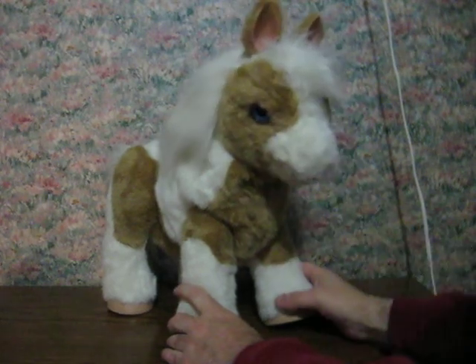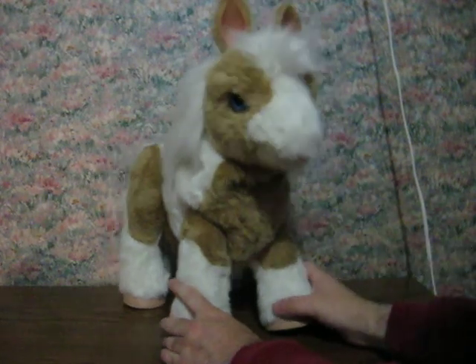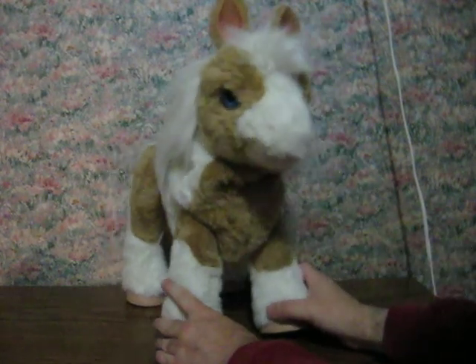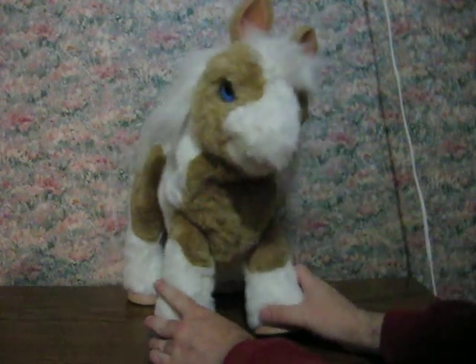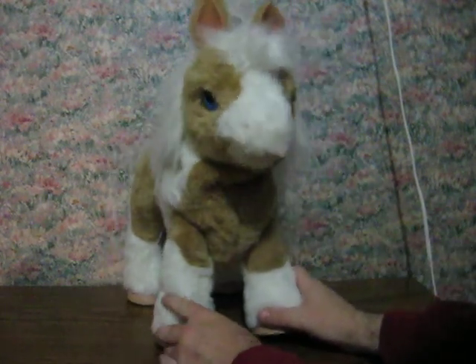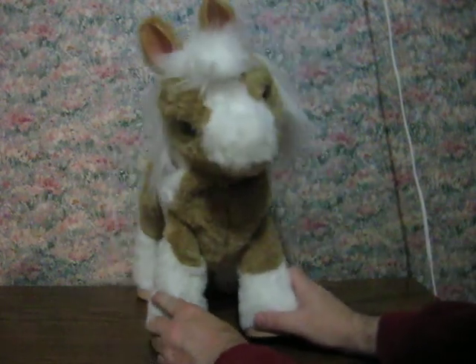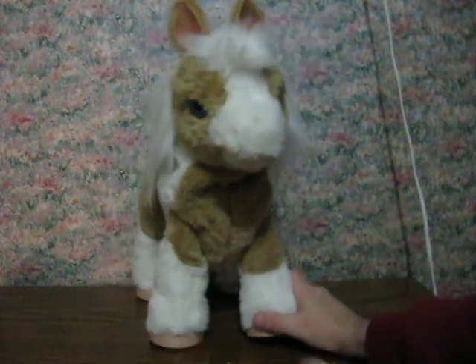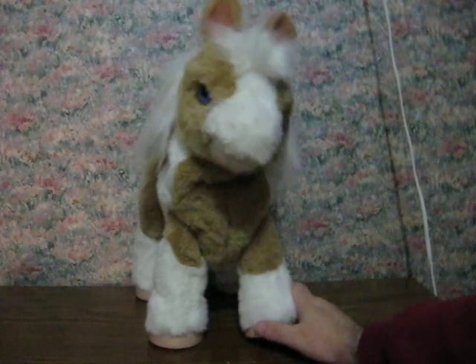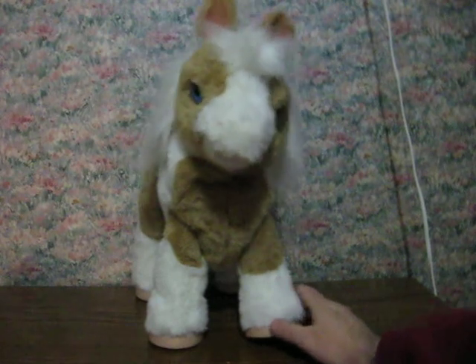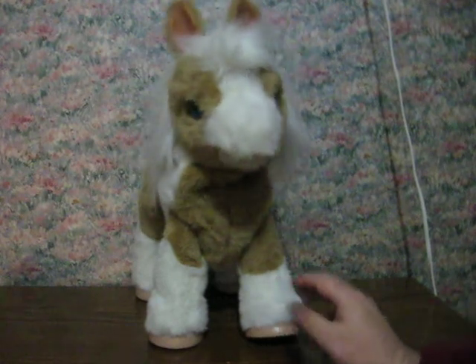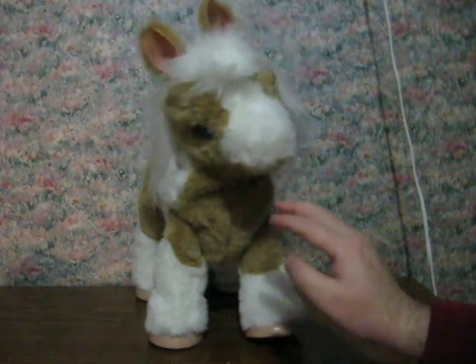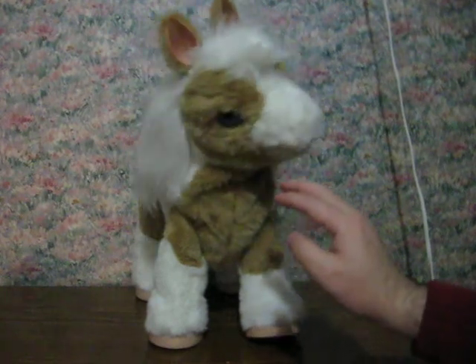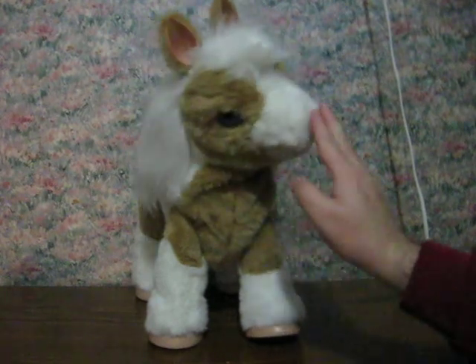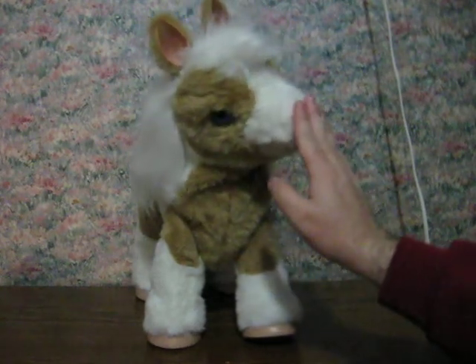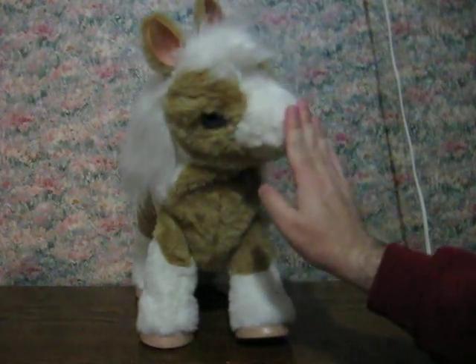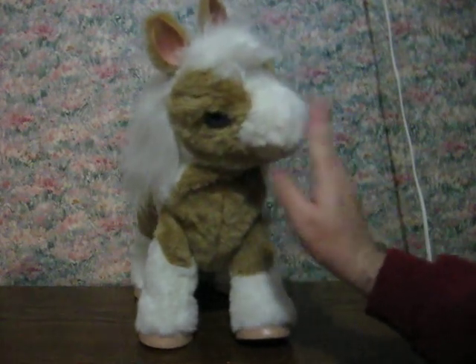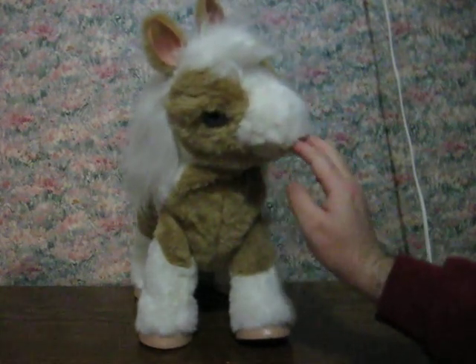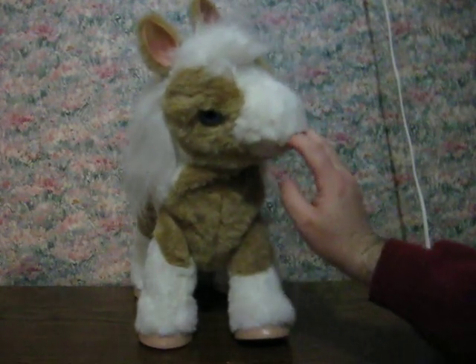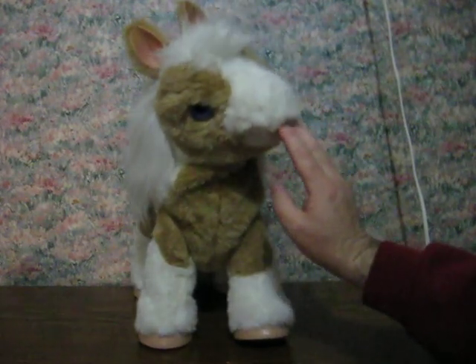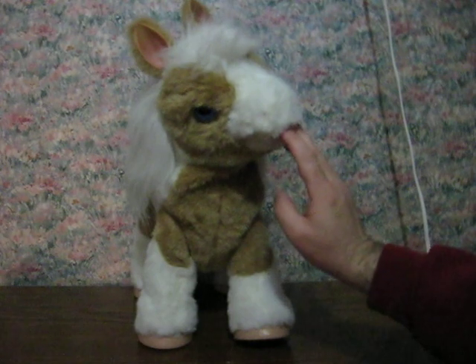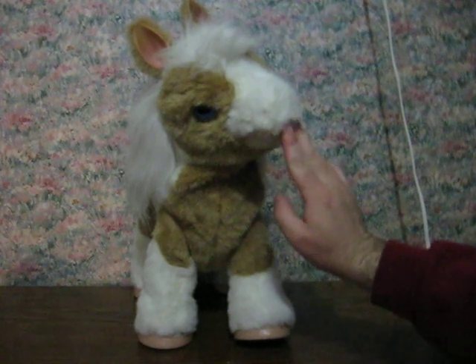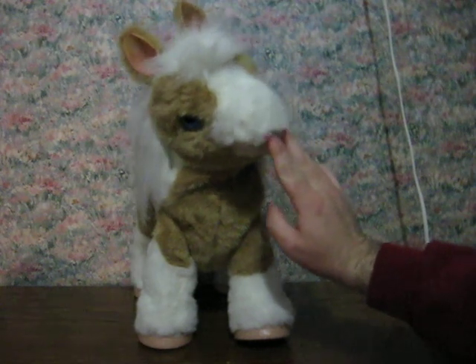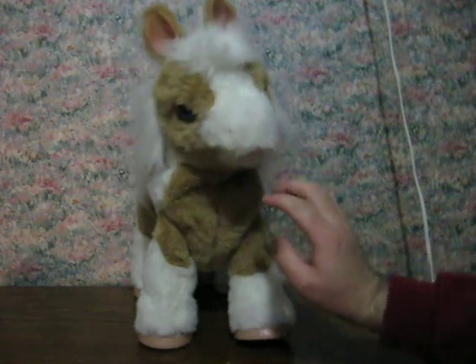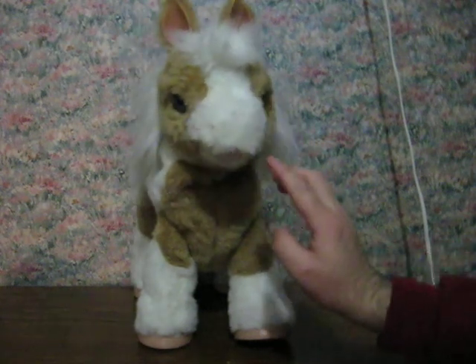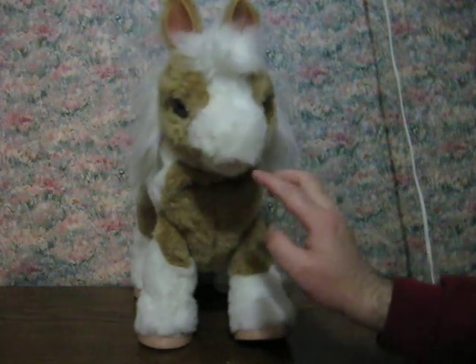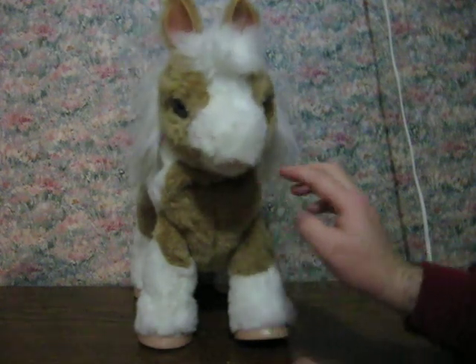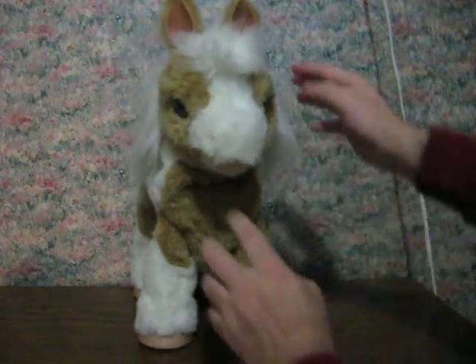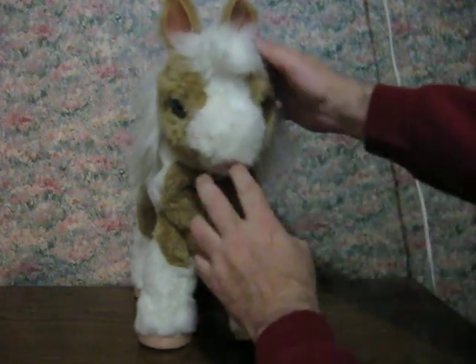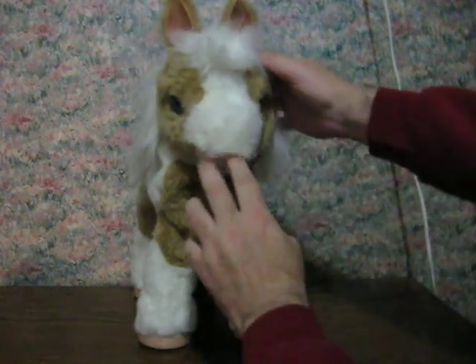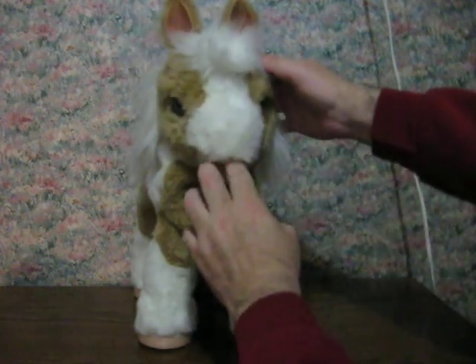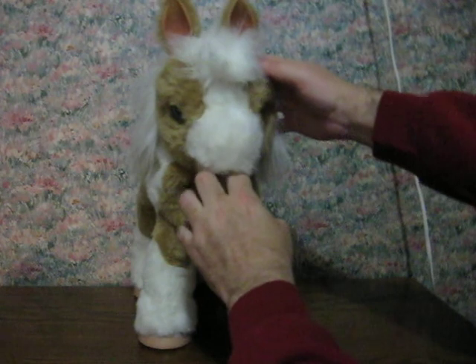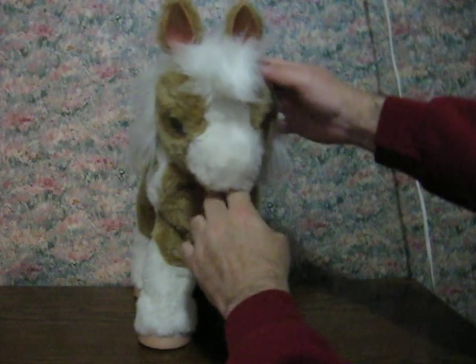Her nose as well, and in her mouth. She originally came with a plastic carrot, so you can feed her like this.